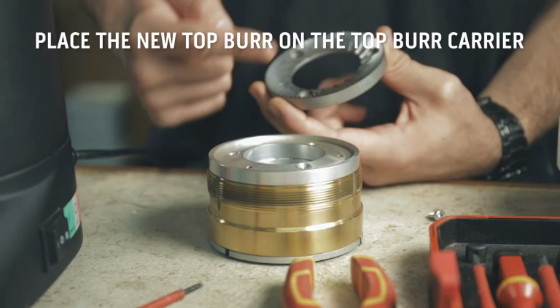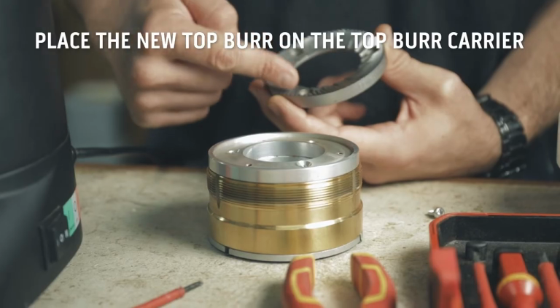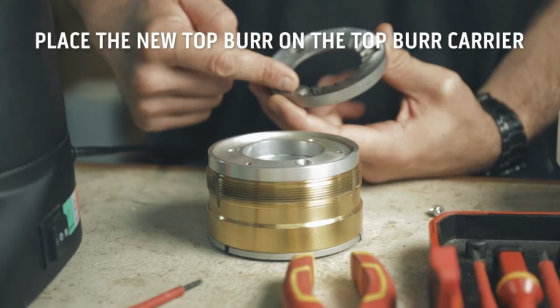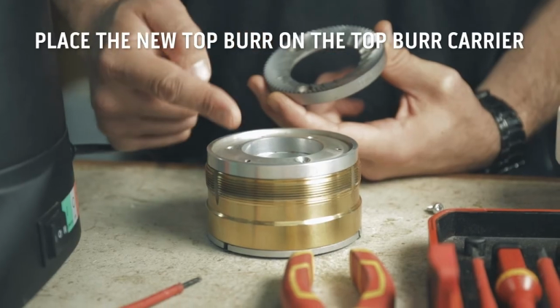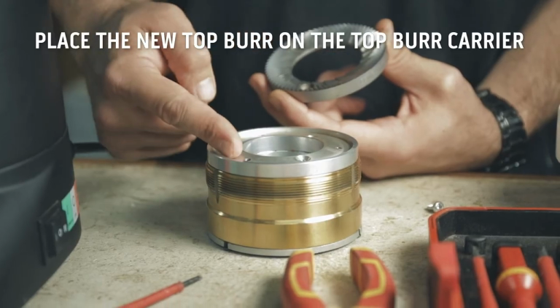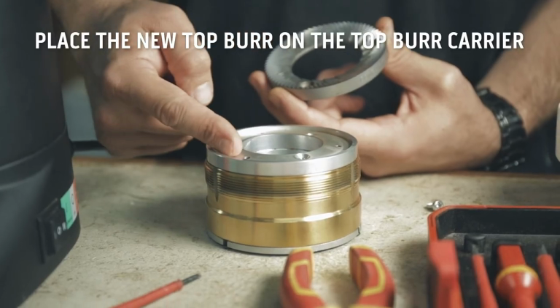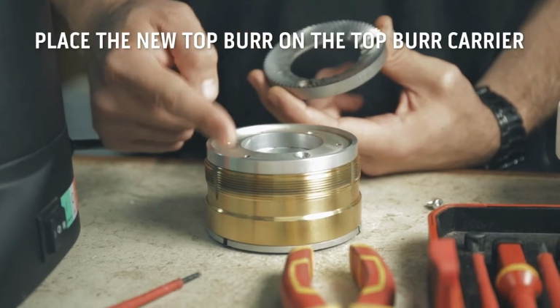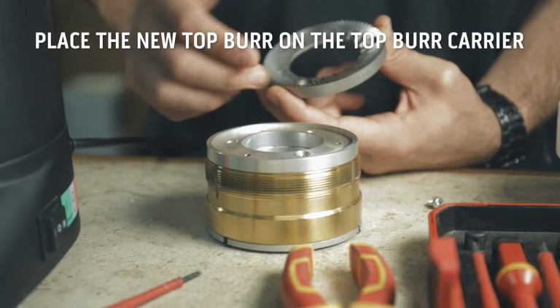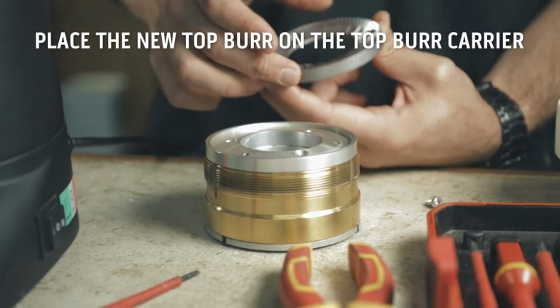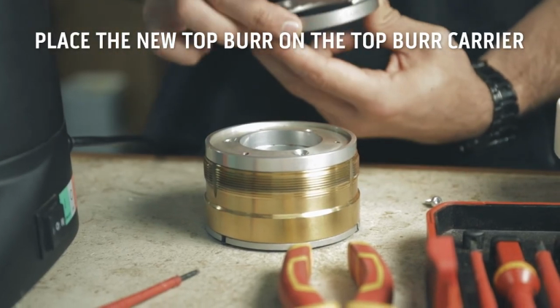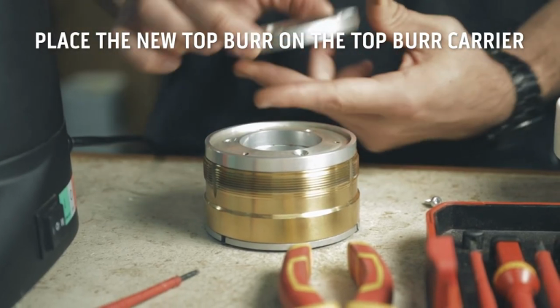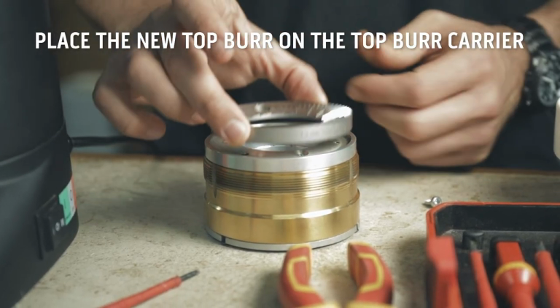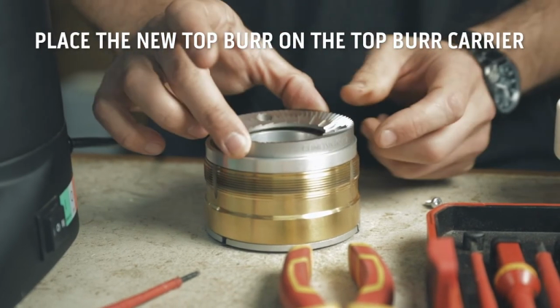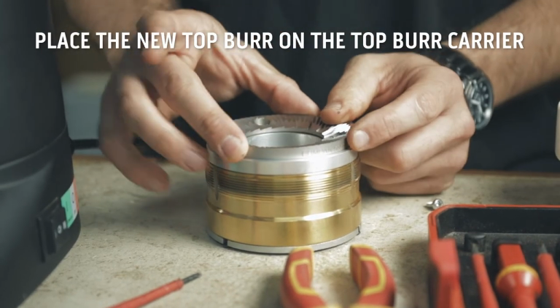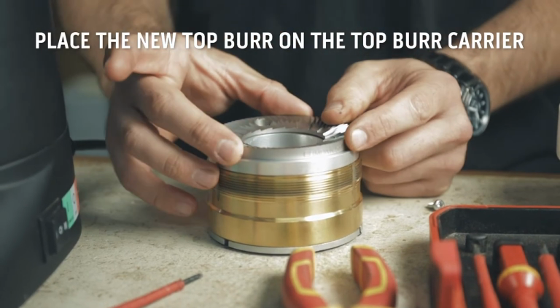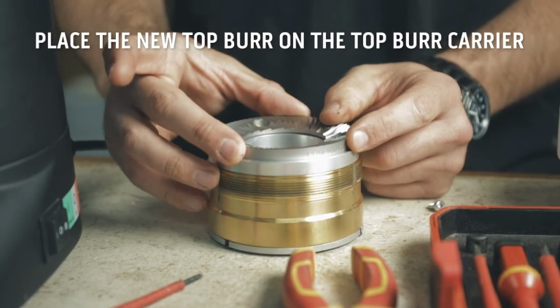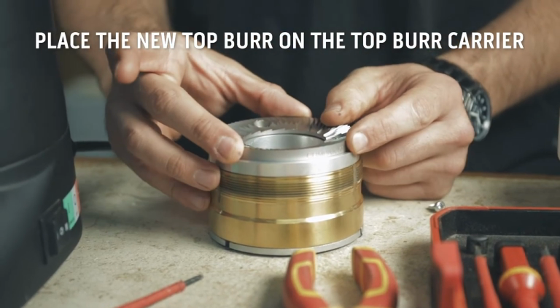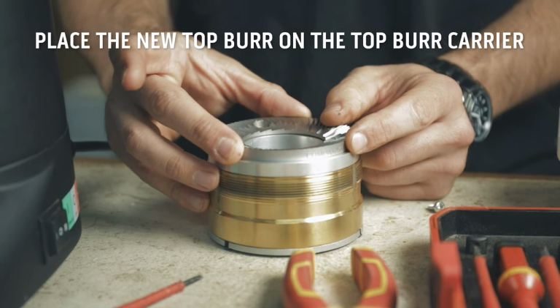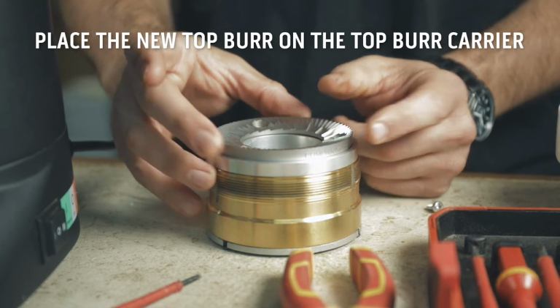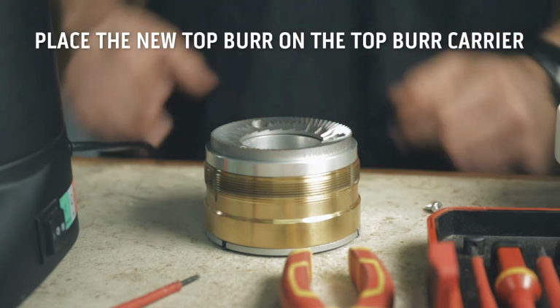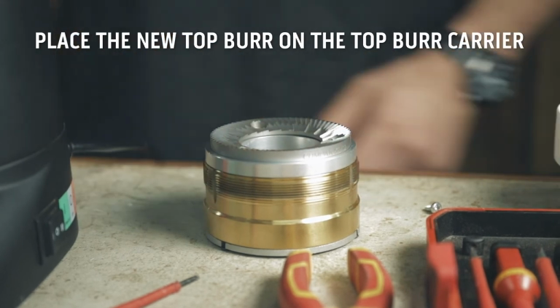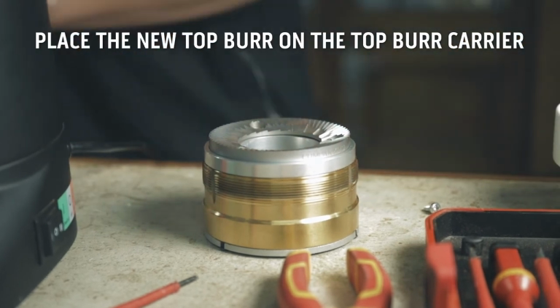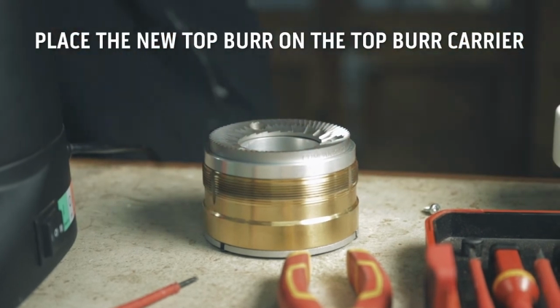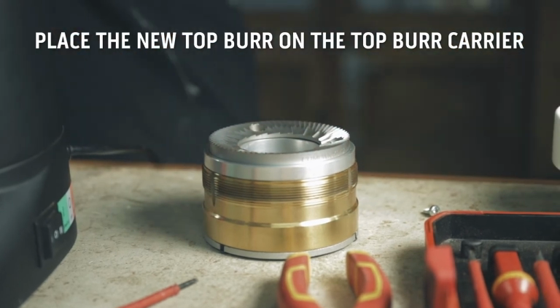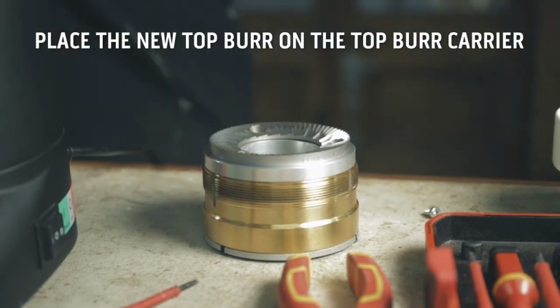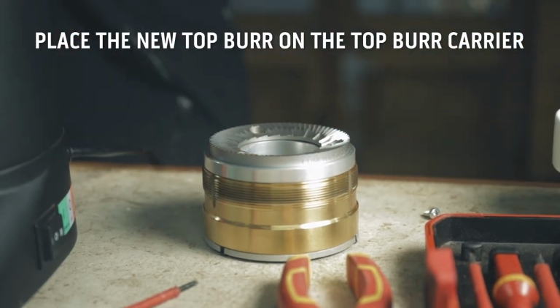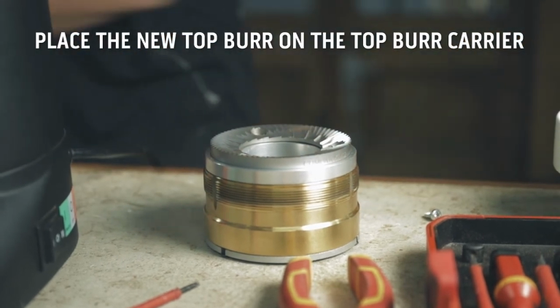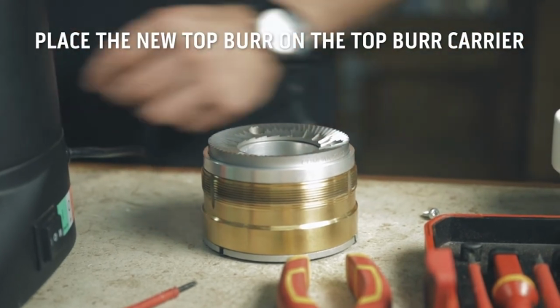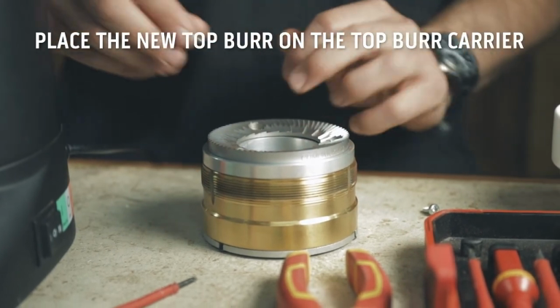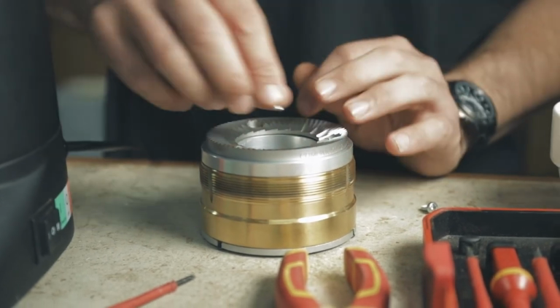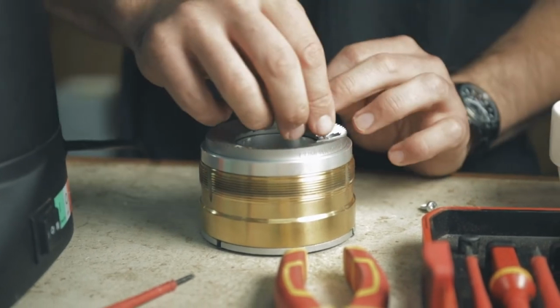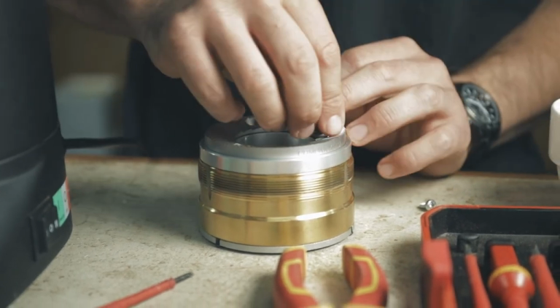Place the new burr on the top burr carrier, lining up the screw holes and using the crosshead screwdriver to tighten.